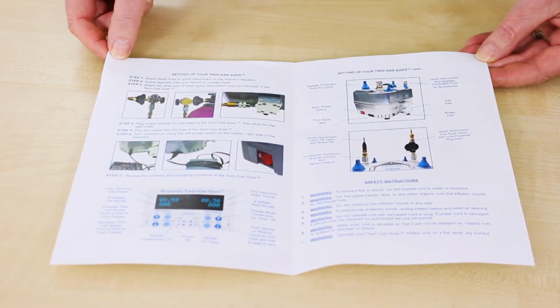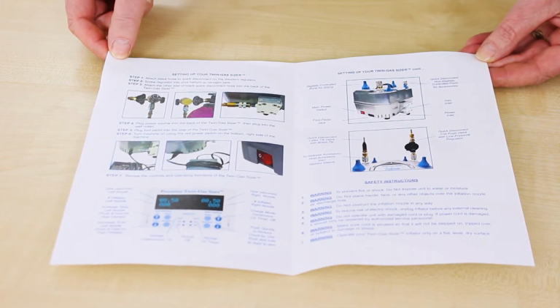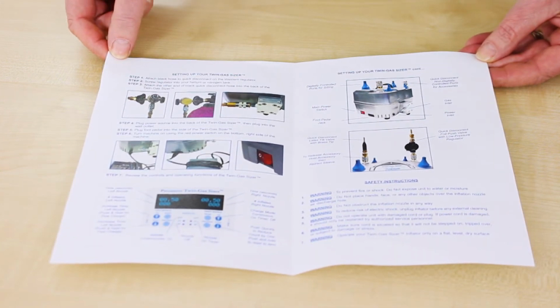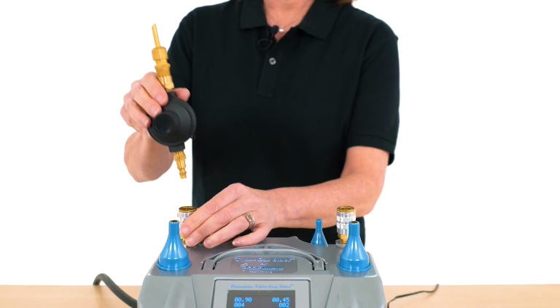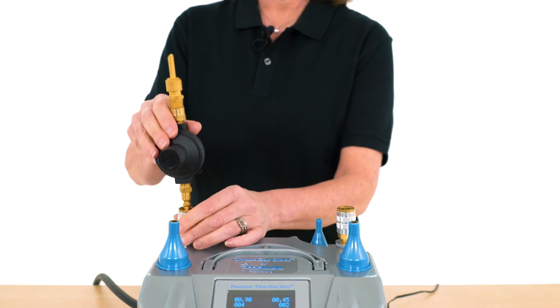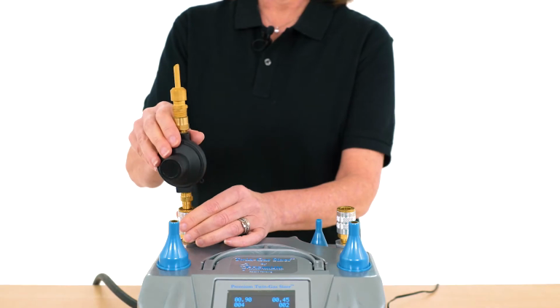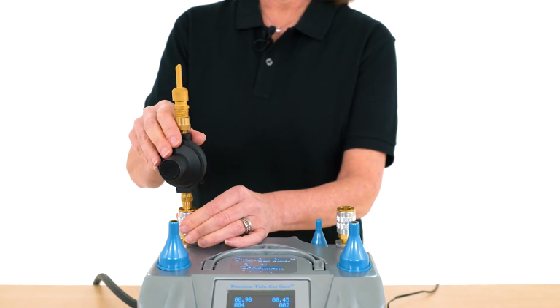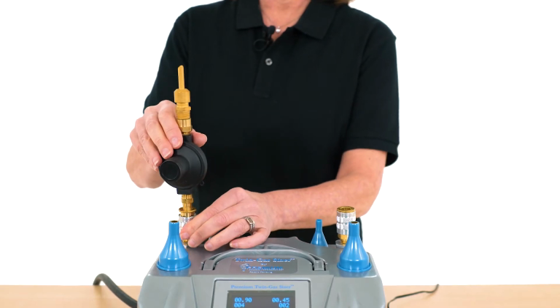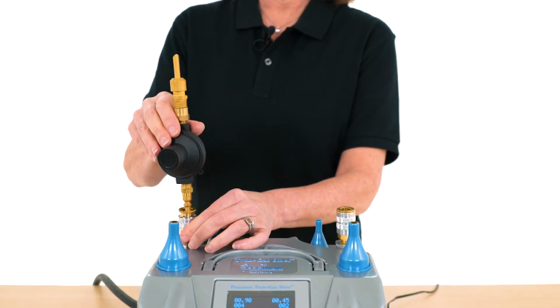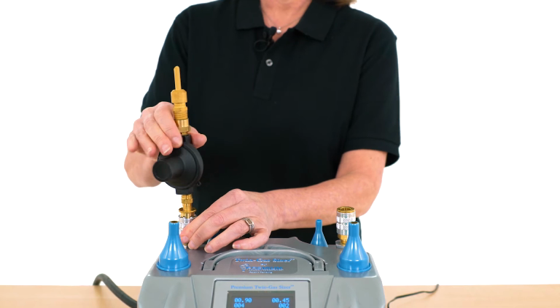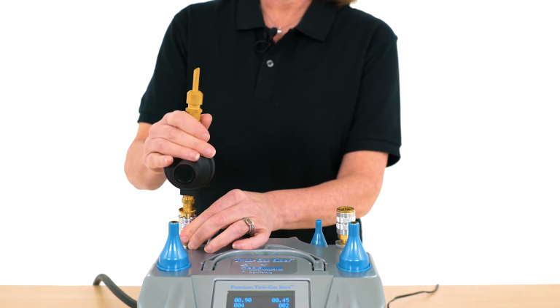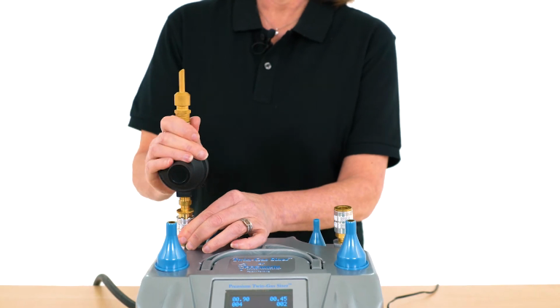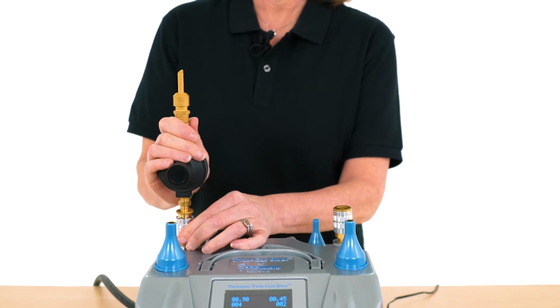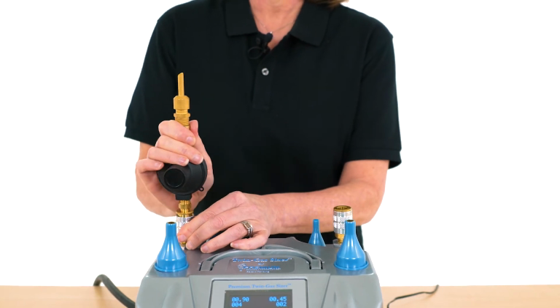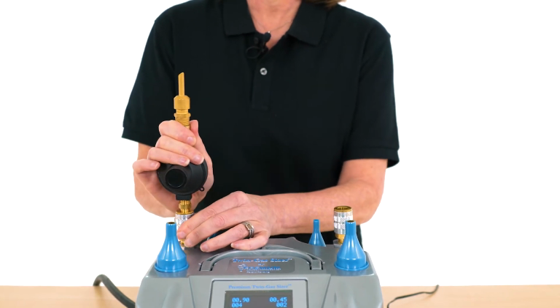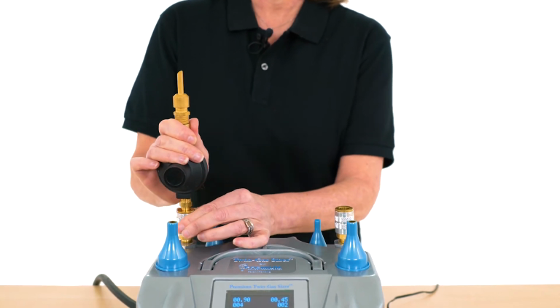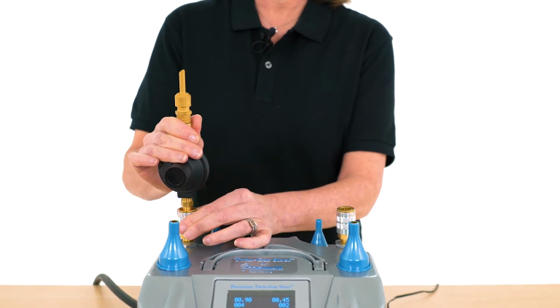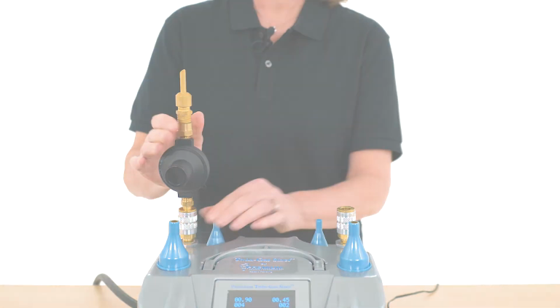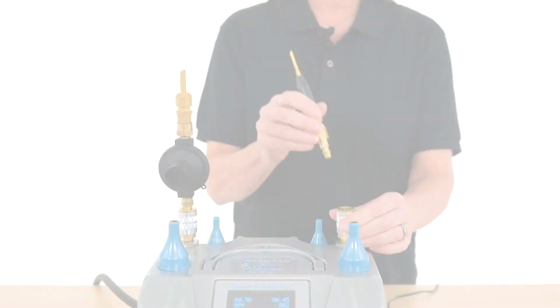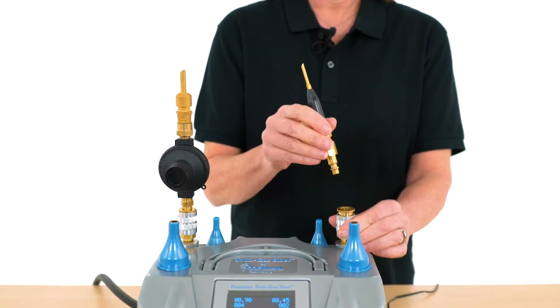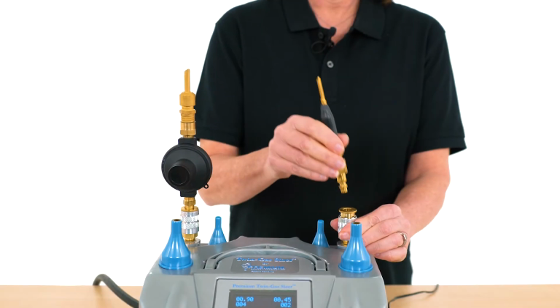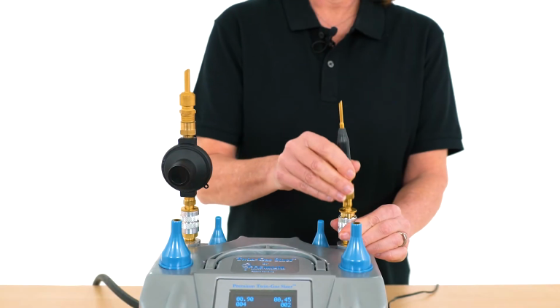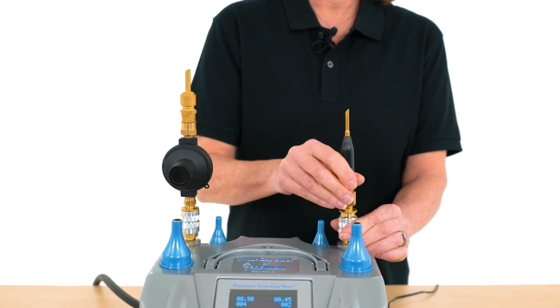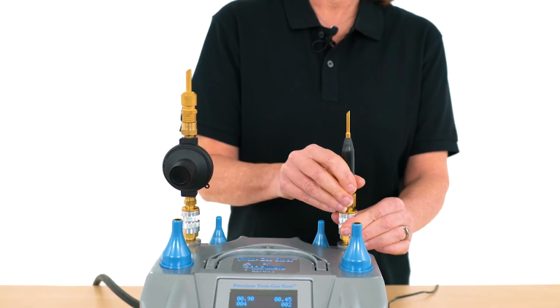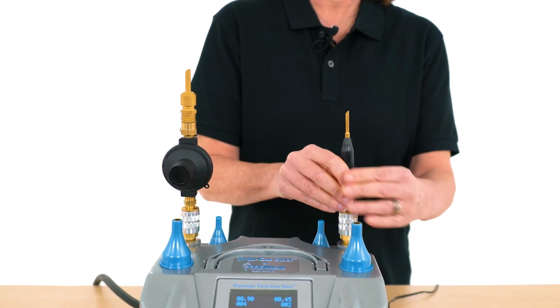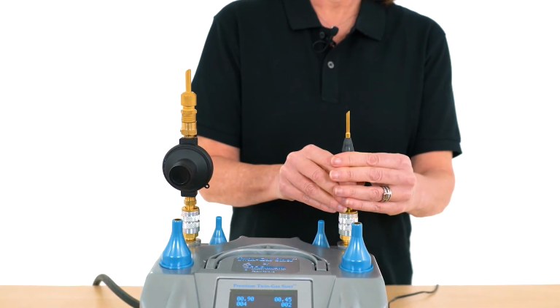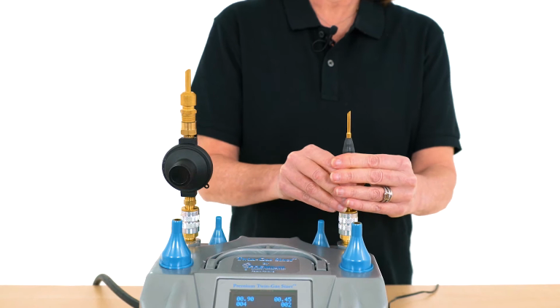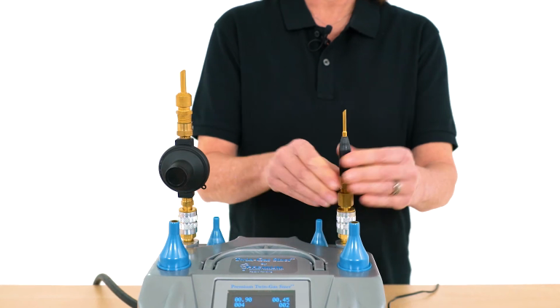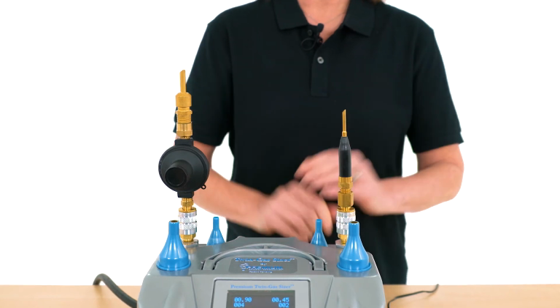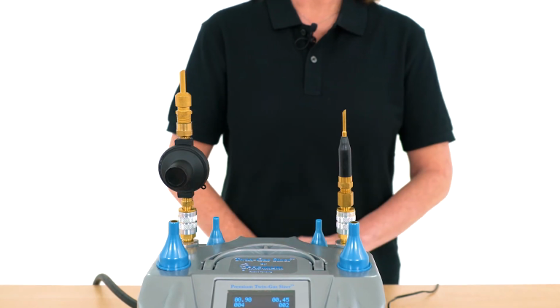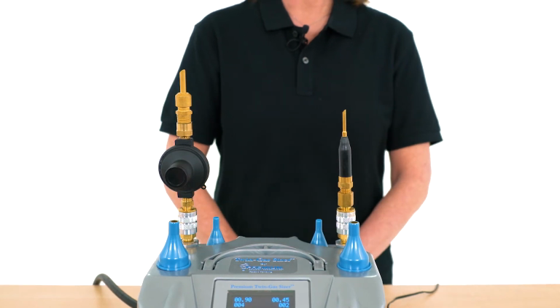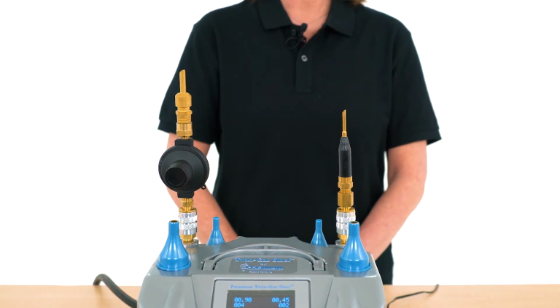To attach a valve to one of the quick disconnect outlets, simply push down on the outer silver ring, press the valve into place, and then release the silver ring.